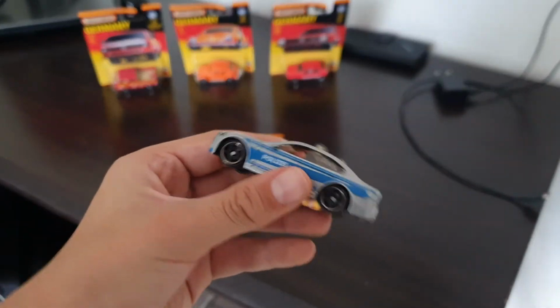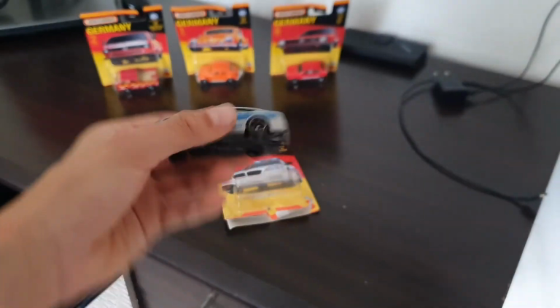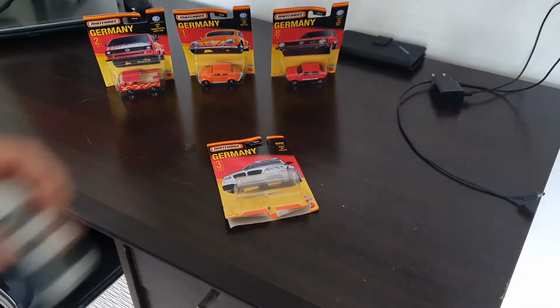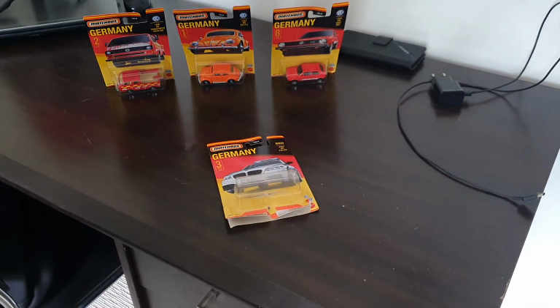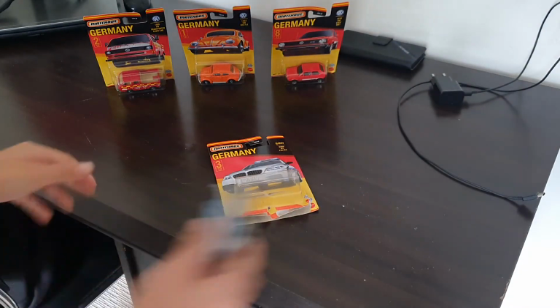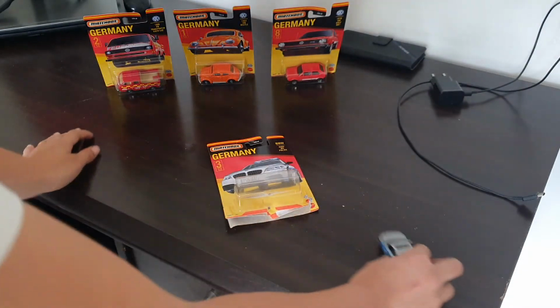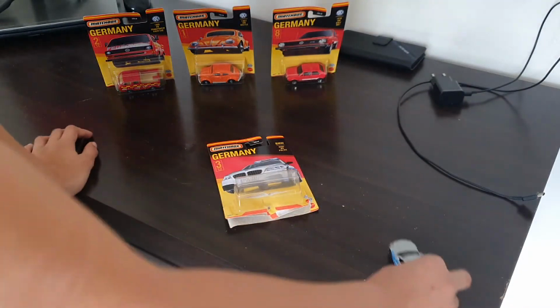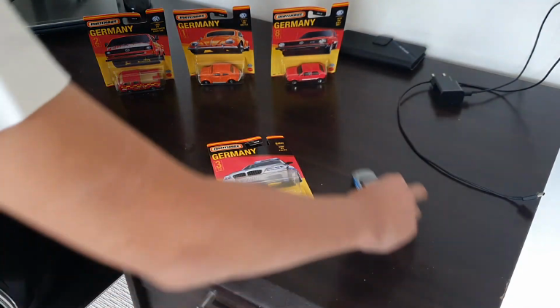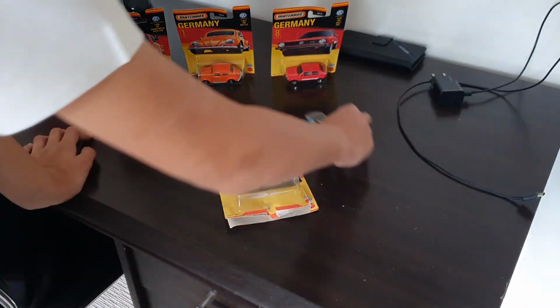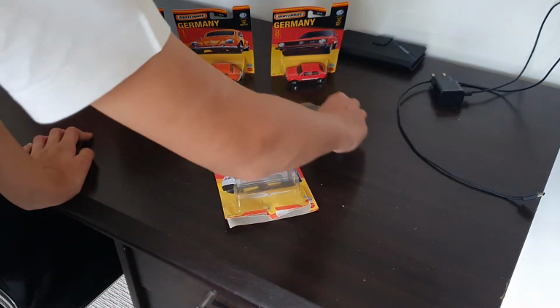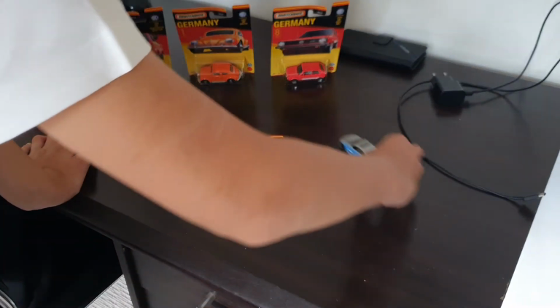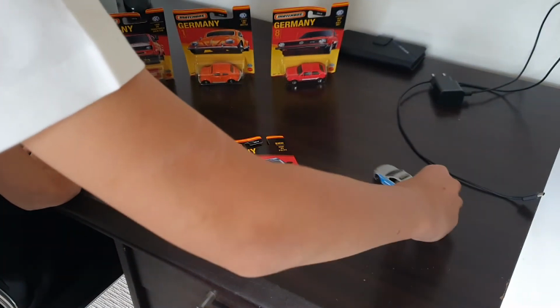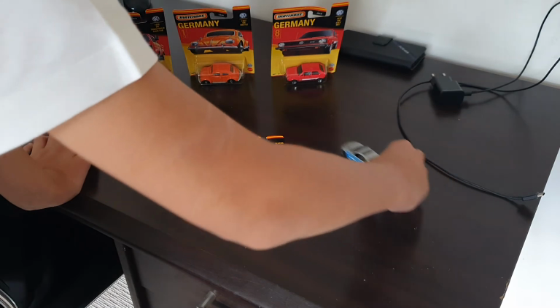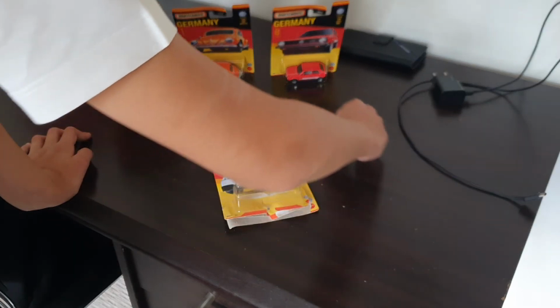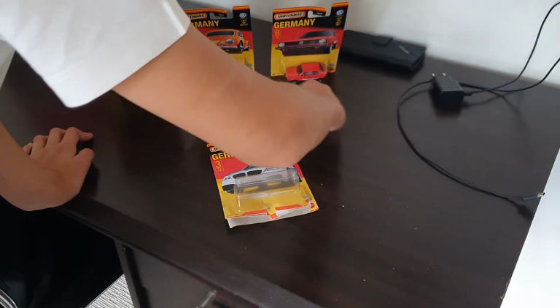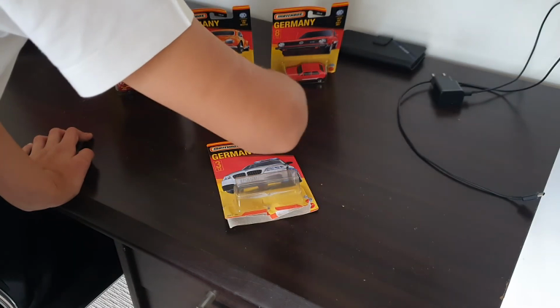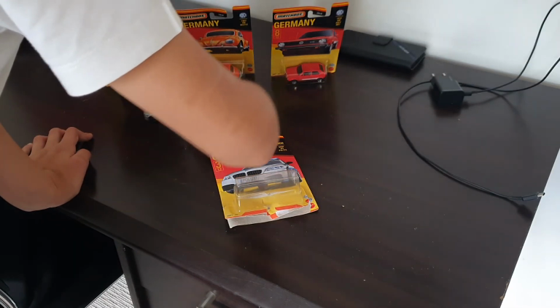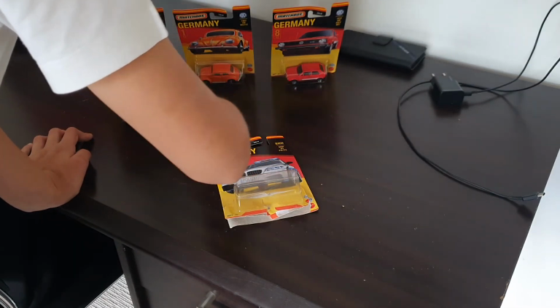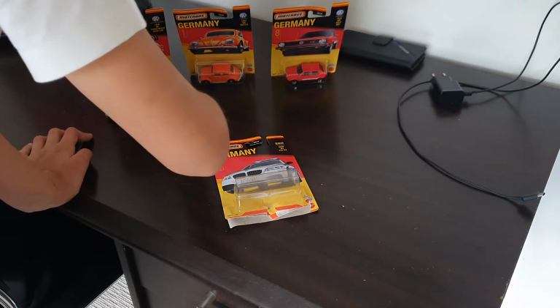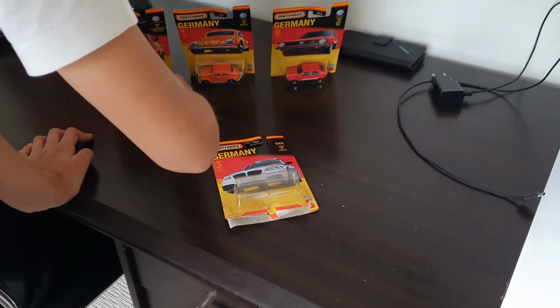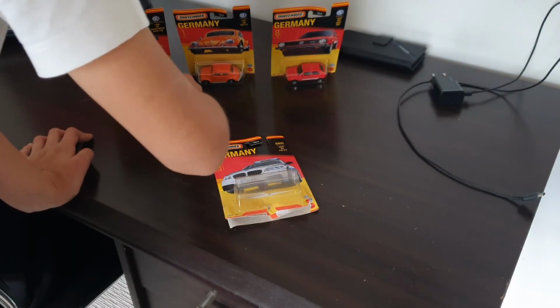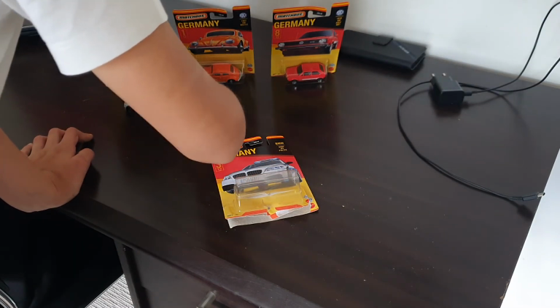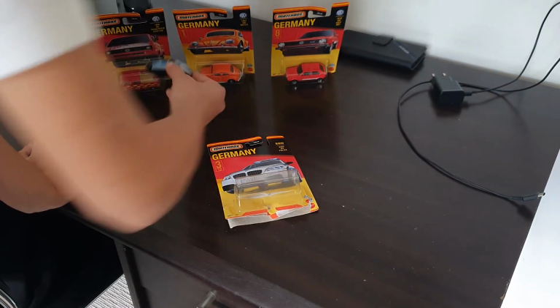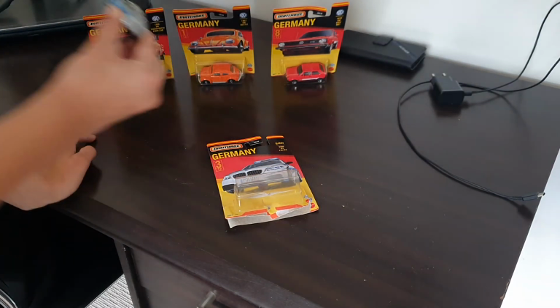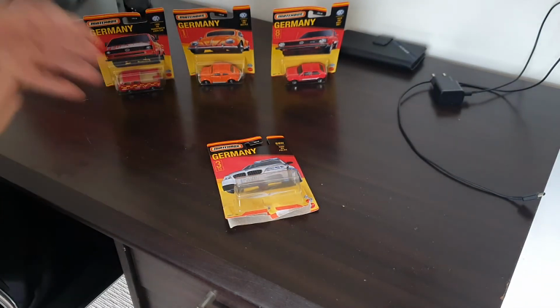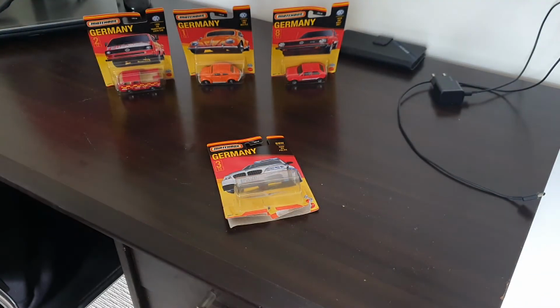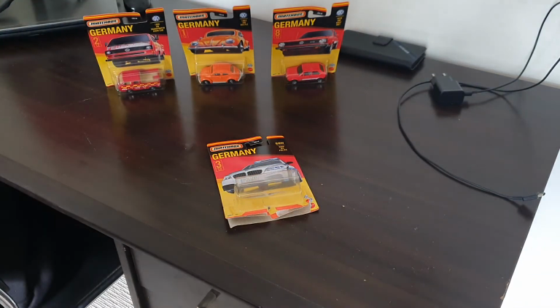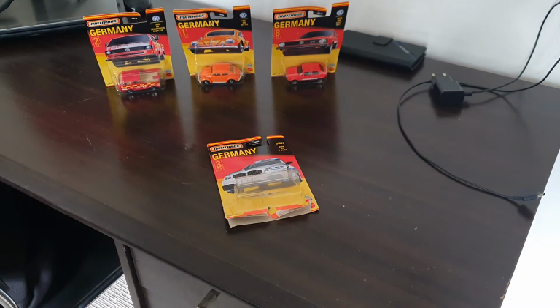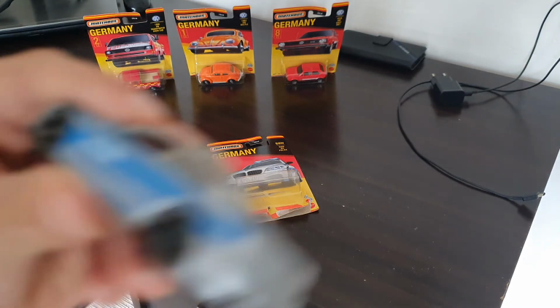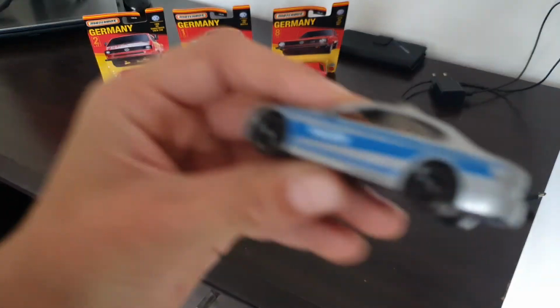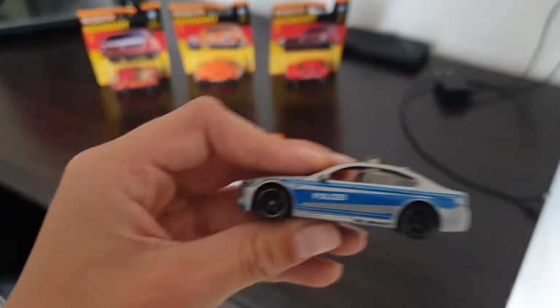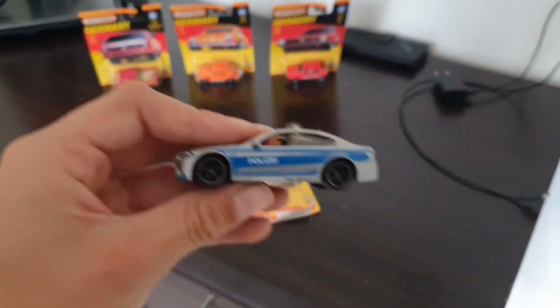I'm just going to test how it rolls. Oh yeah, this is going to be a nice one — wow, yeah, this is a really nice car from Matchbox.